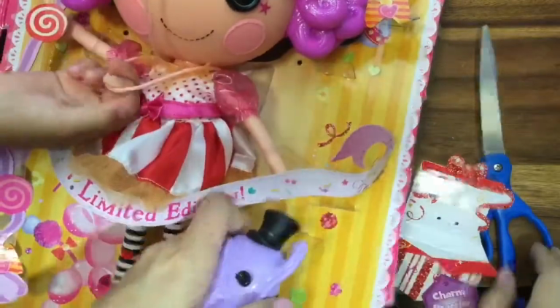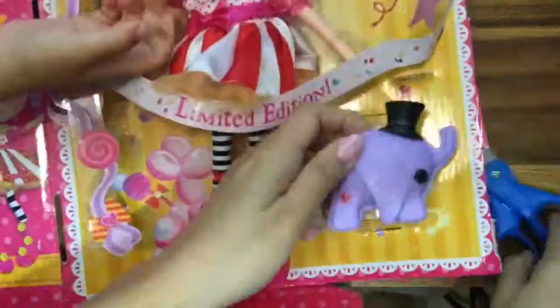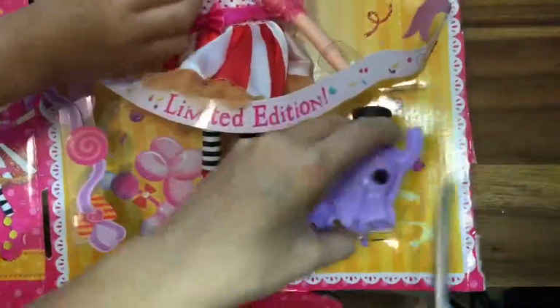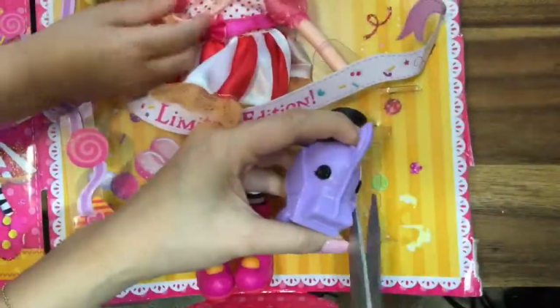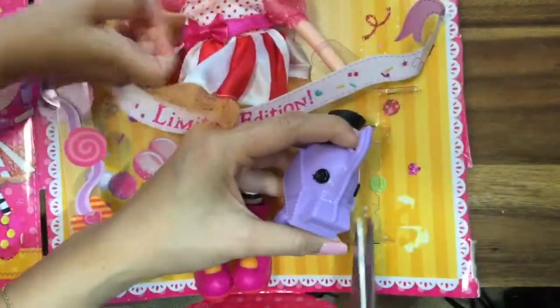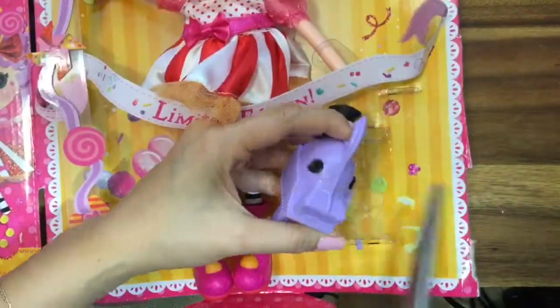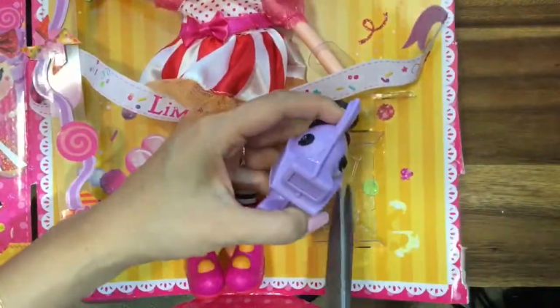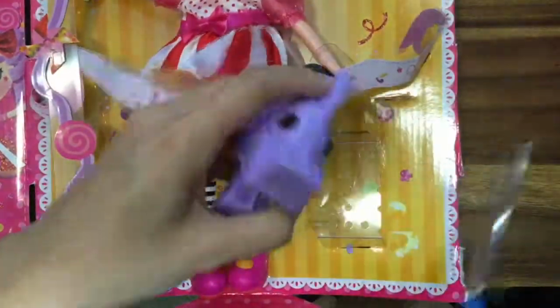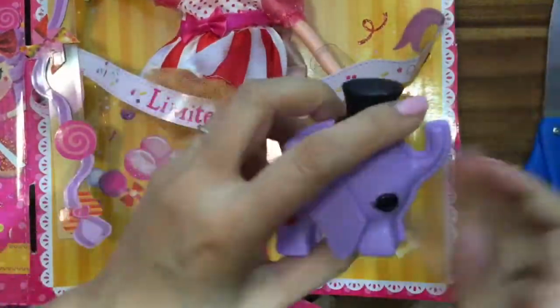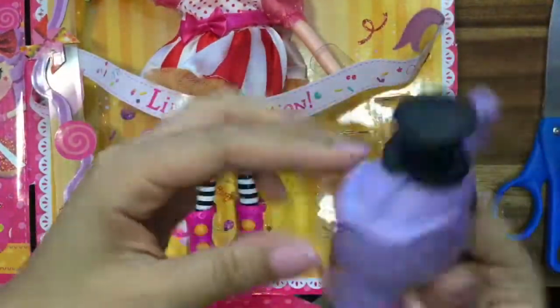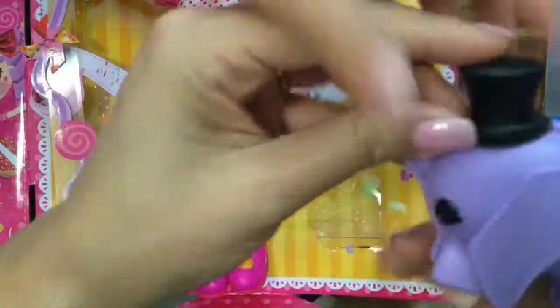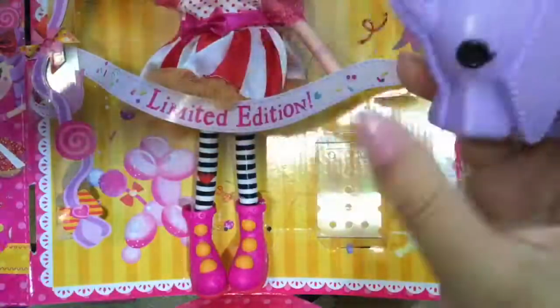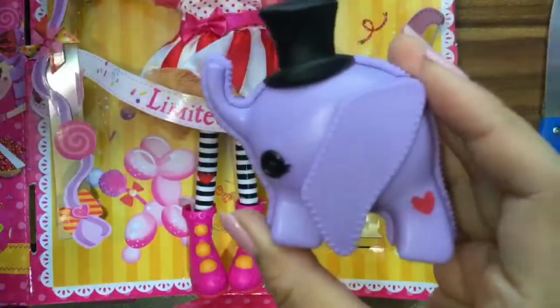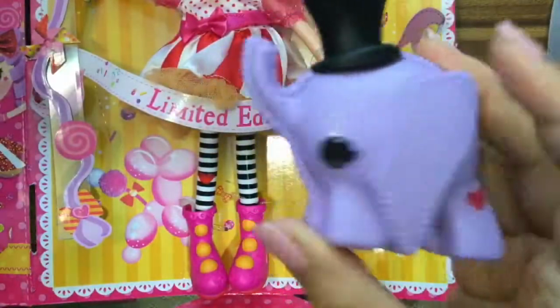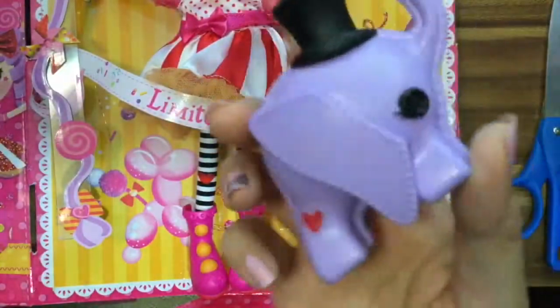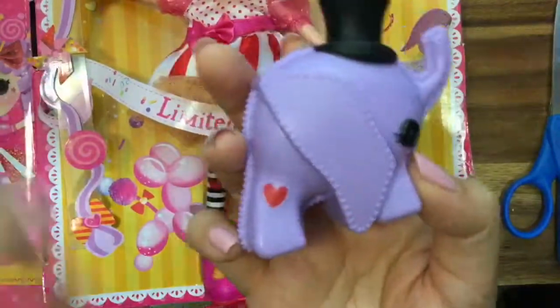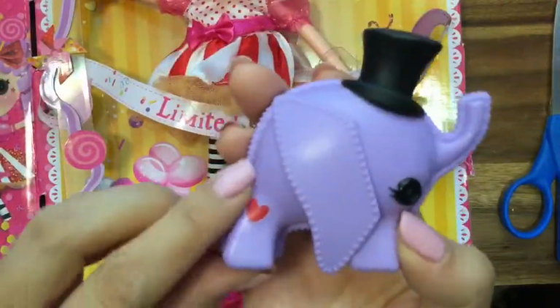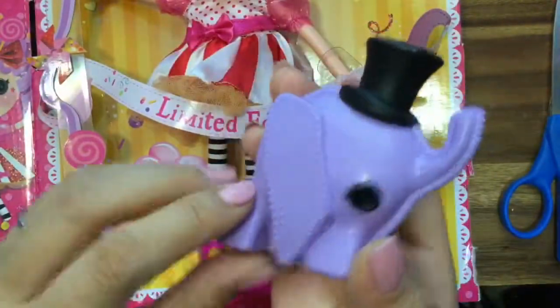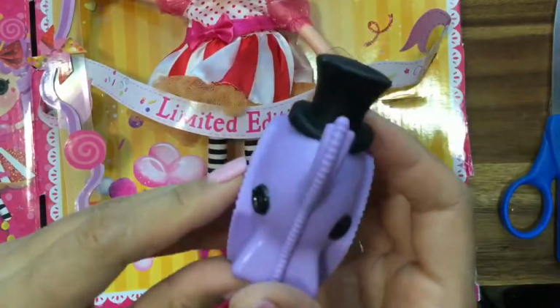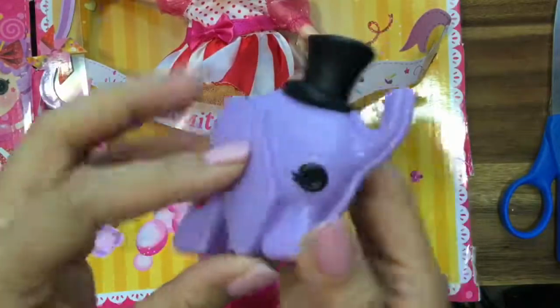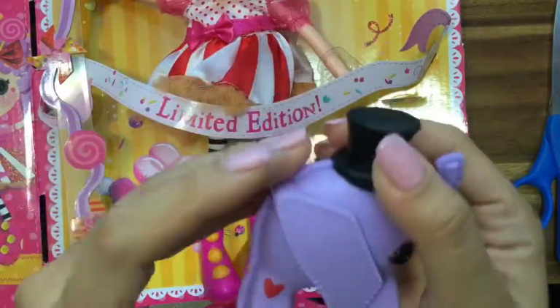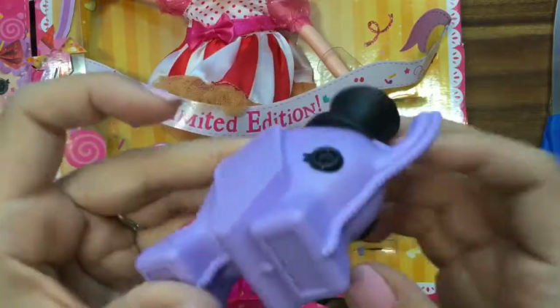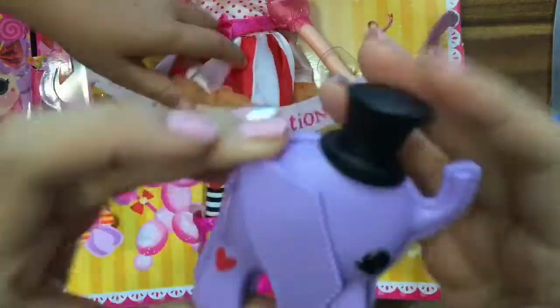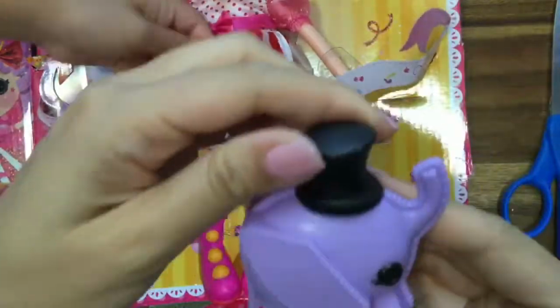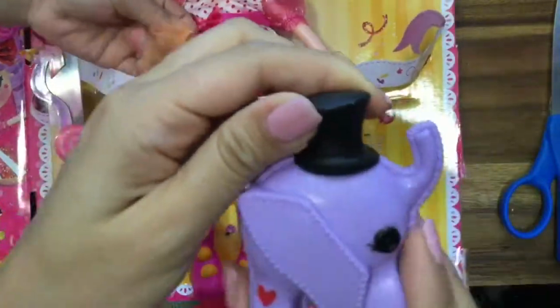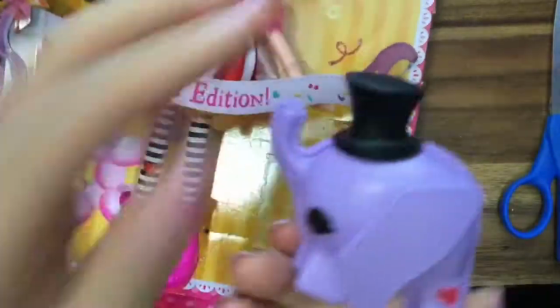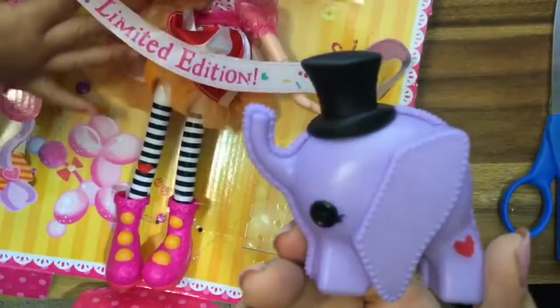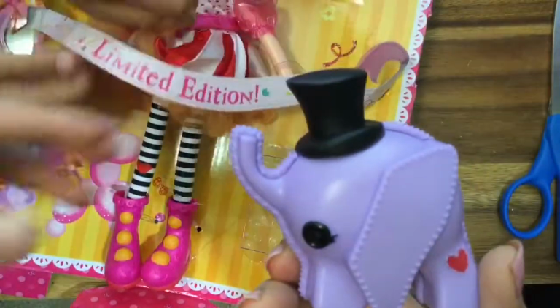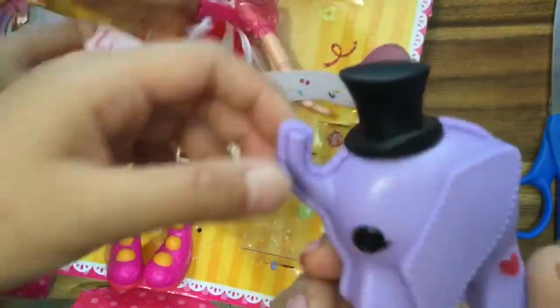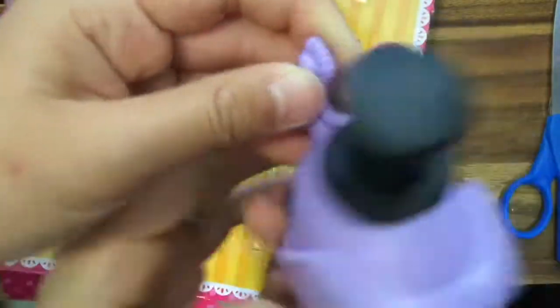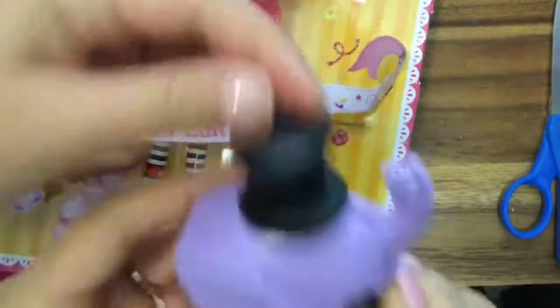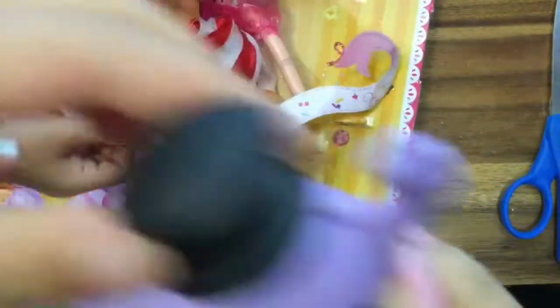Let's take out the little Peanut, which is the elephant. Oh, how cute is the Peanut? He has this little heart on his leg and this little hat — a big top hat, a black top hat. So cute.